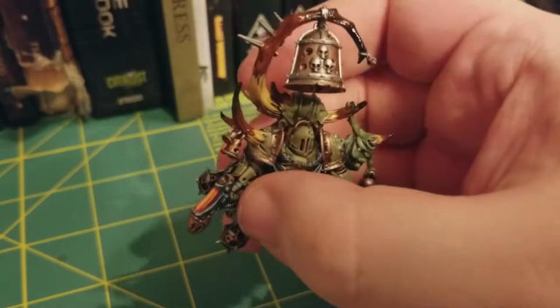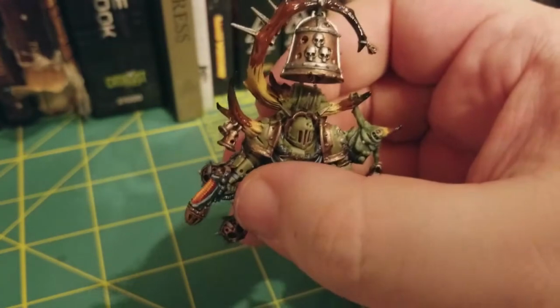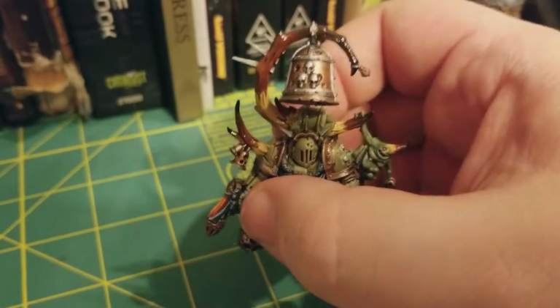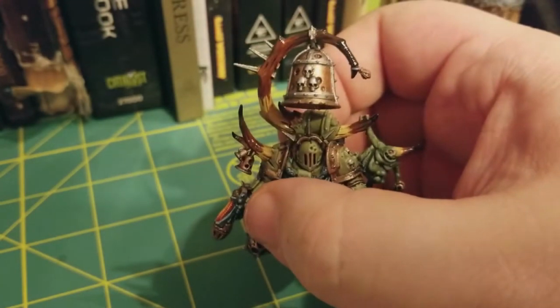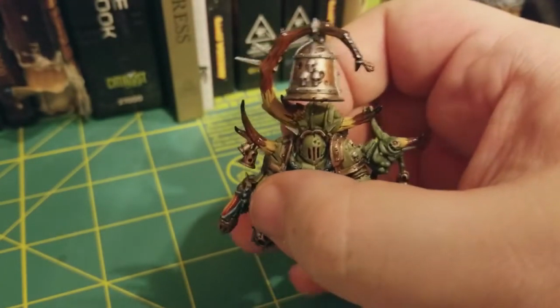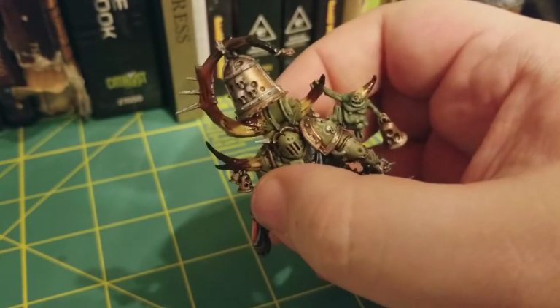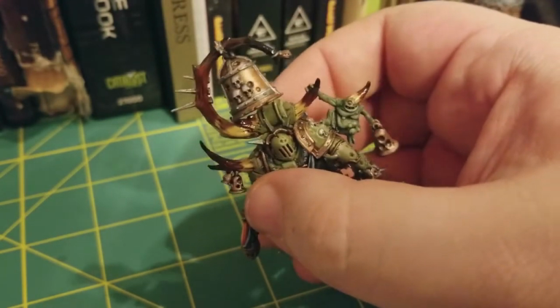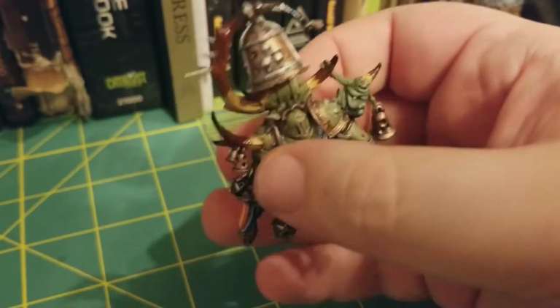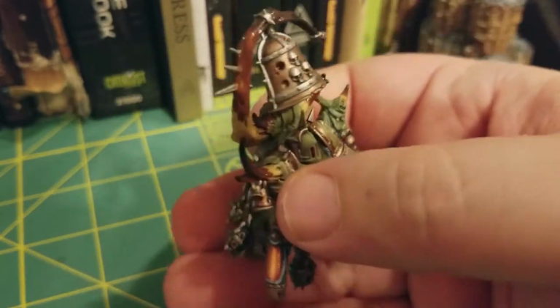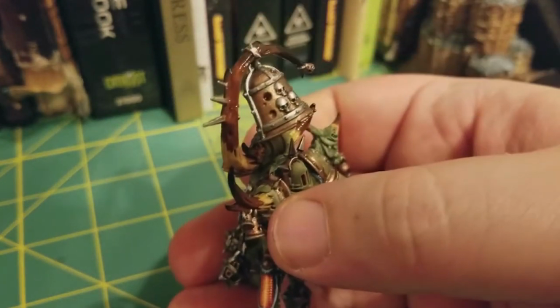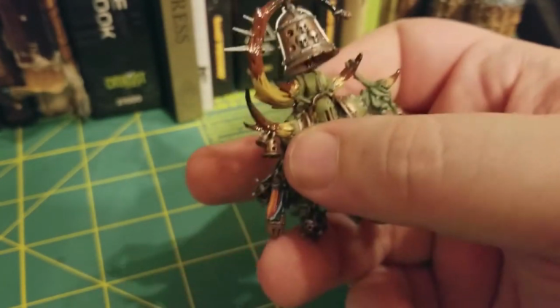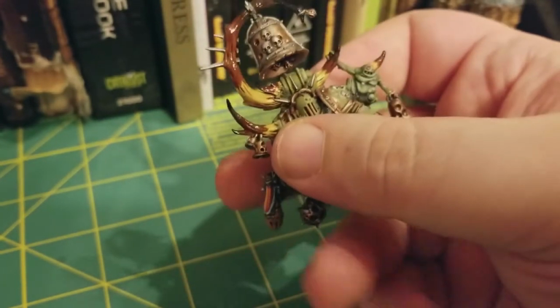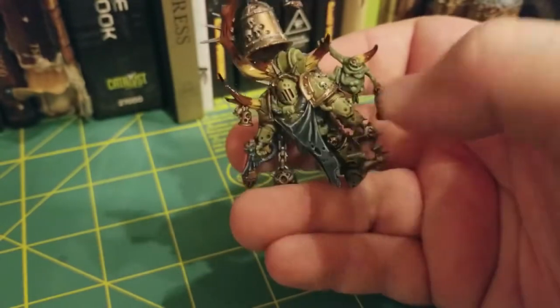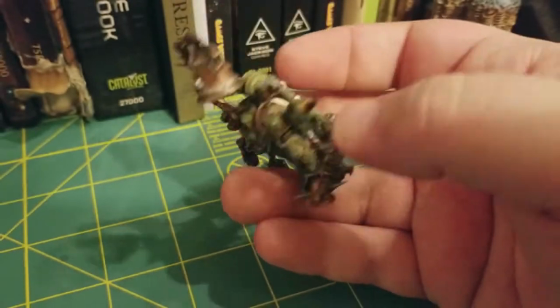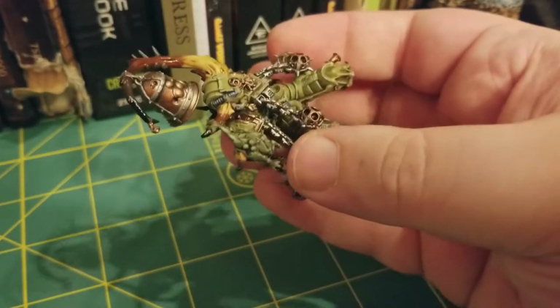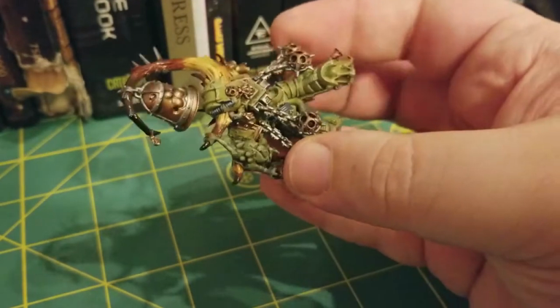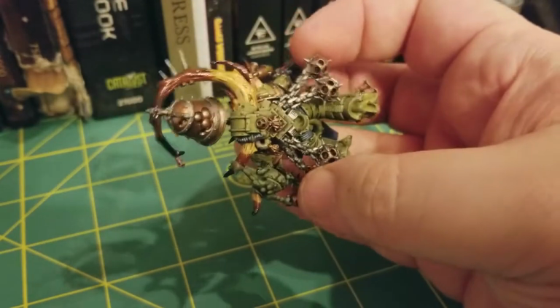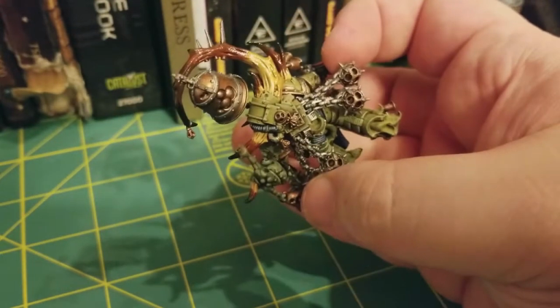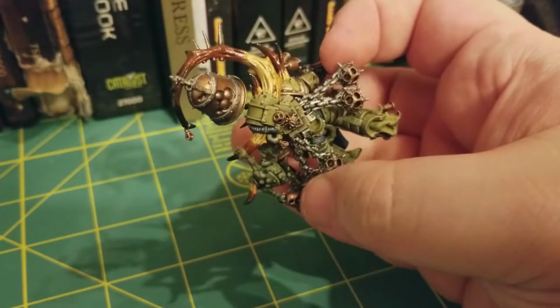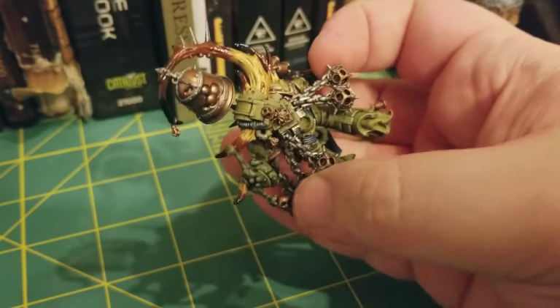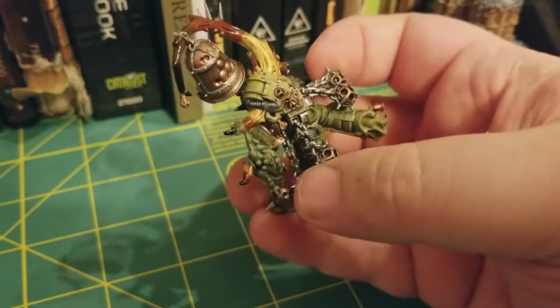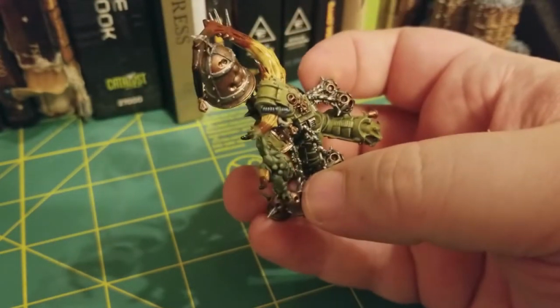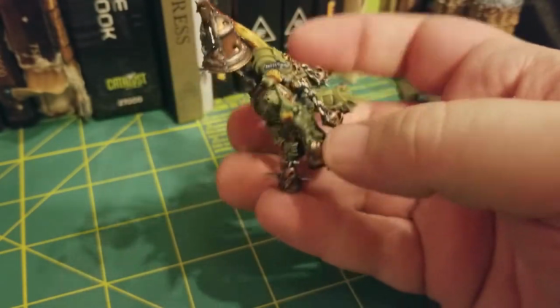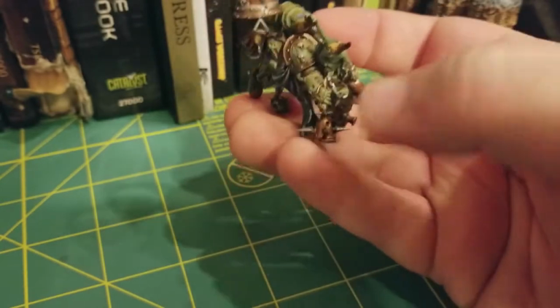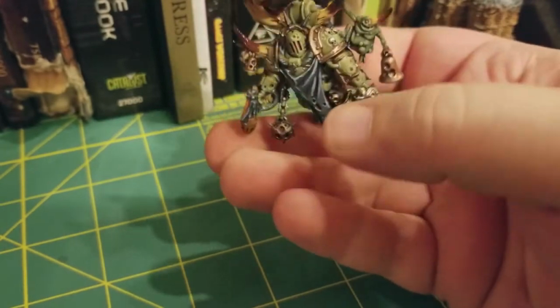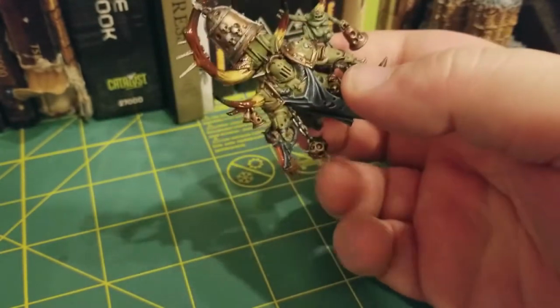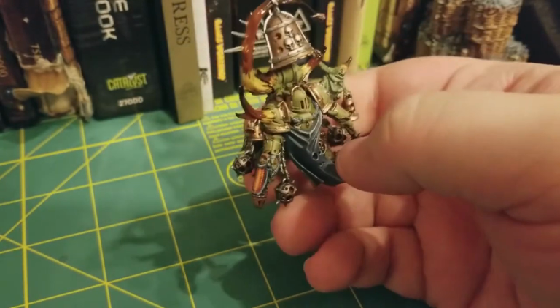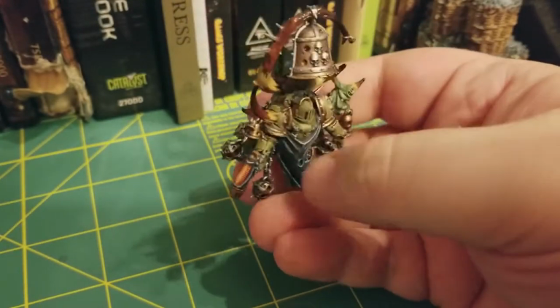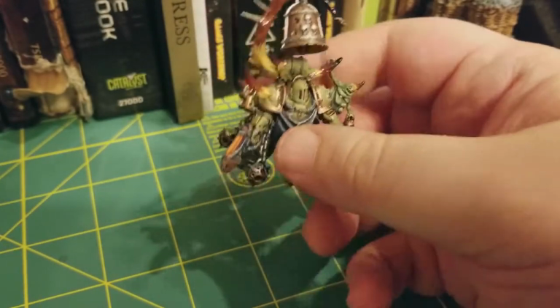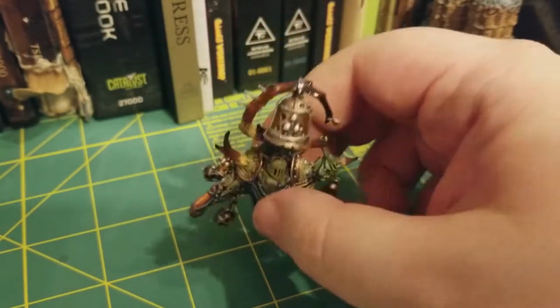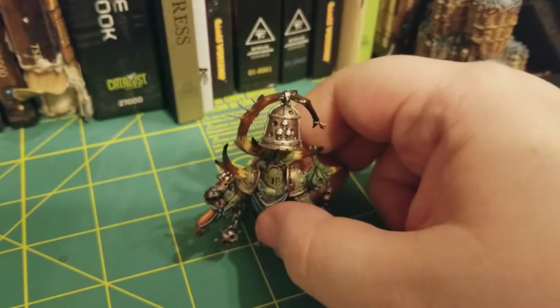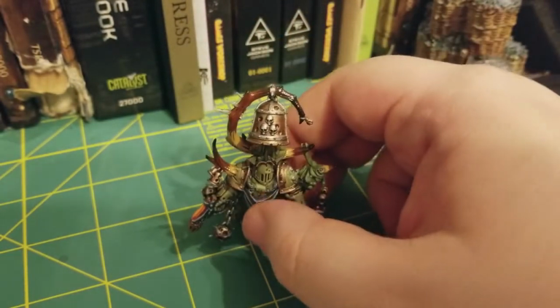And now that that's all dry, this is what the horns should look like once you're done. Now alternatively, there is another option you can take while painting these.